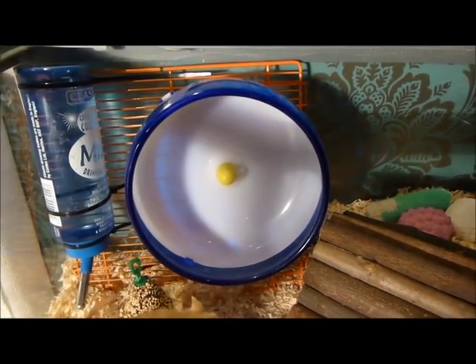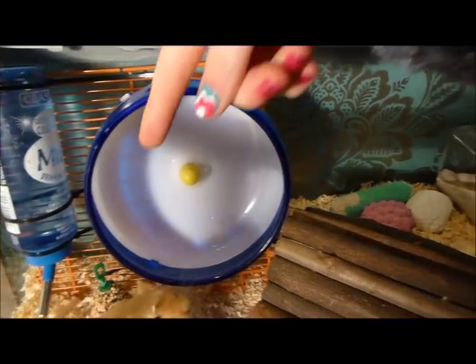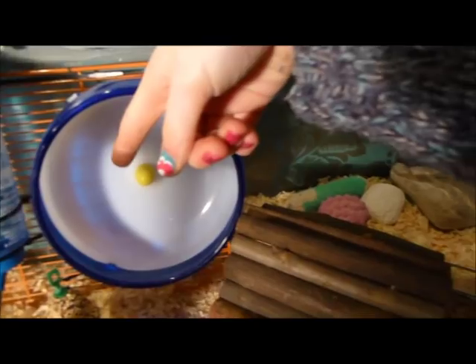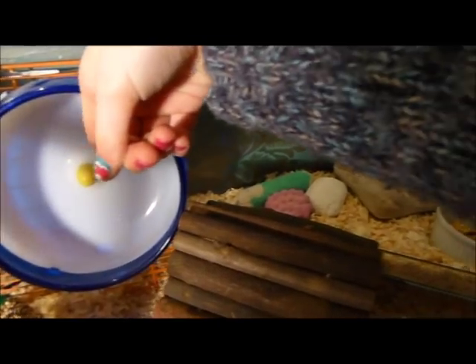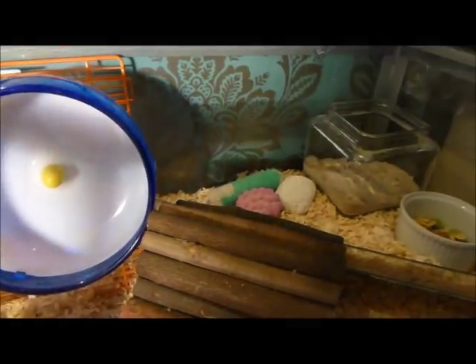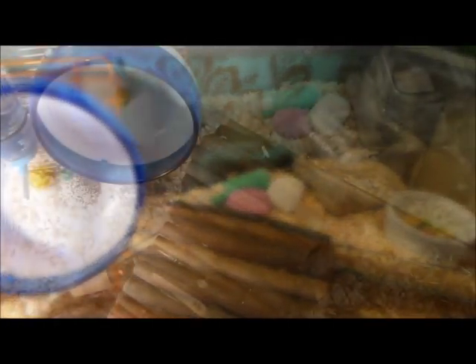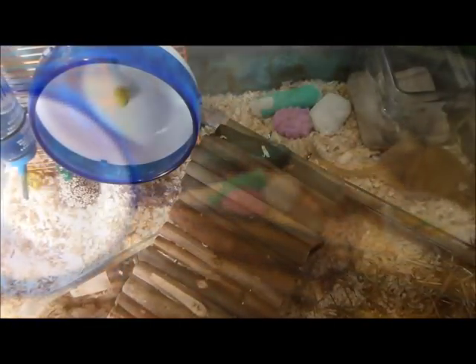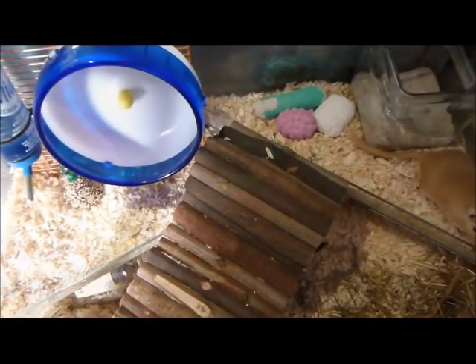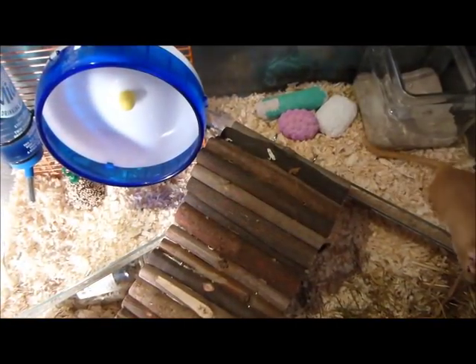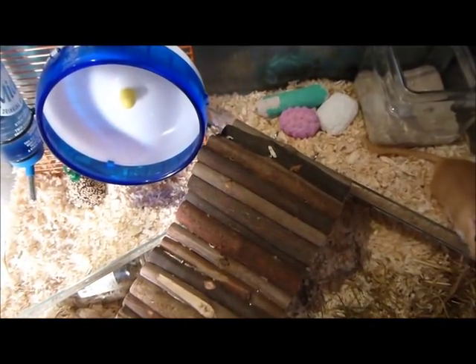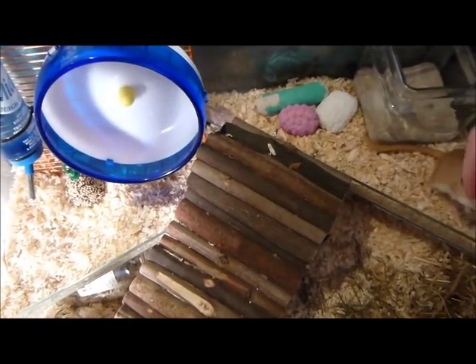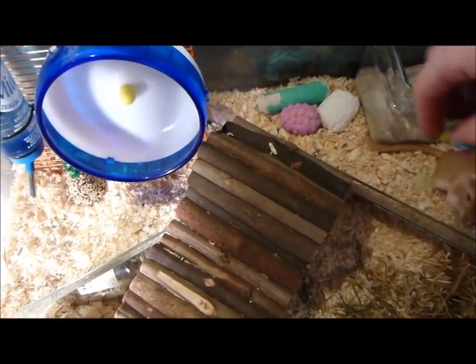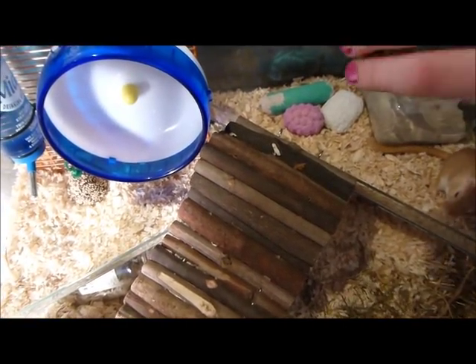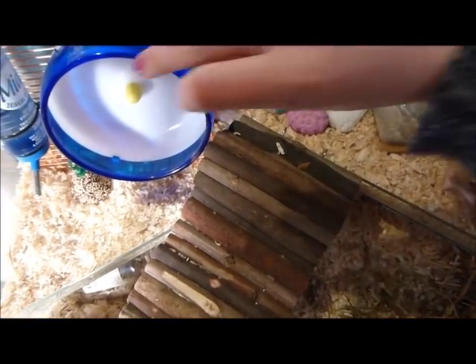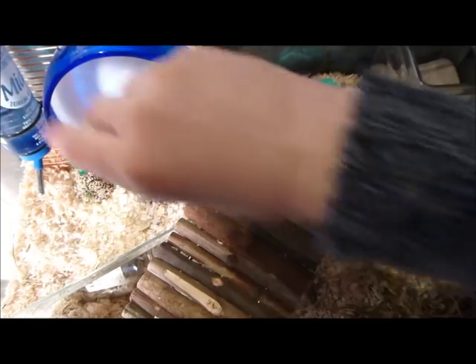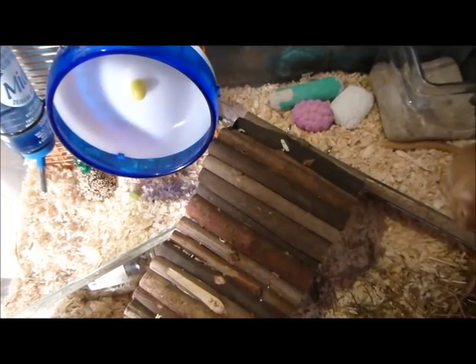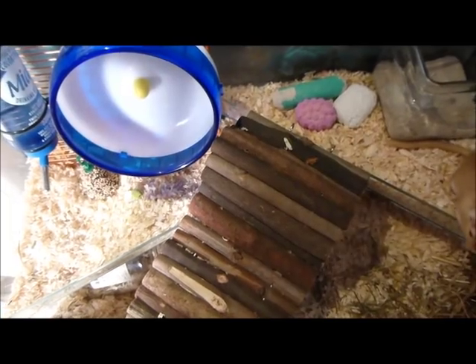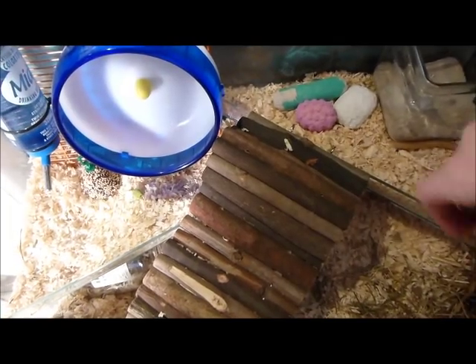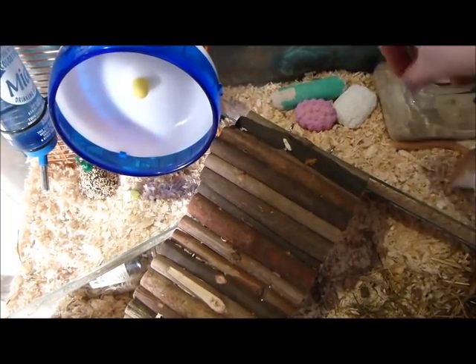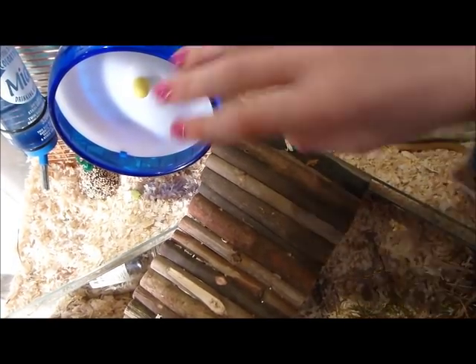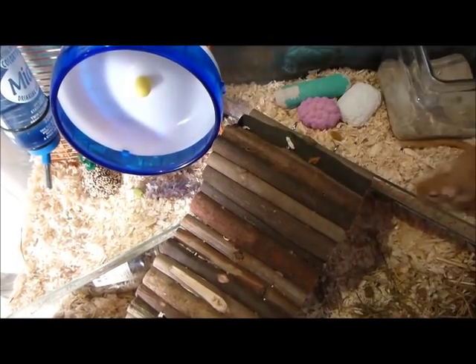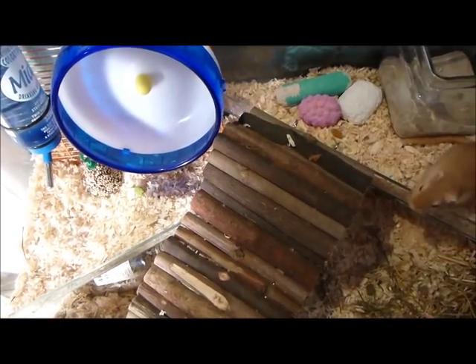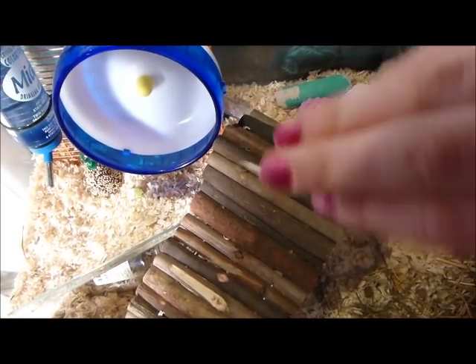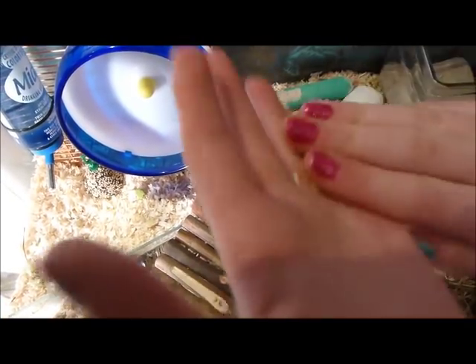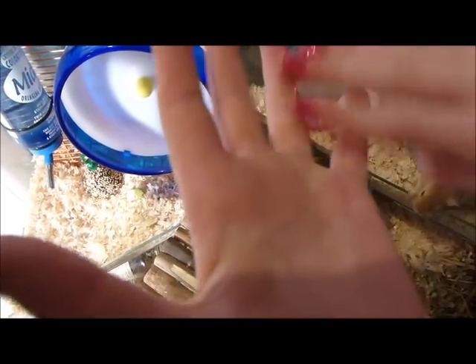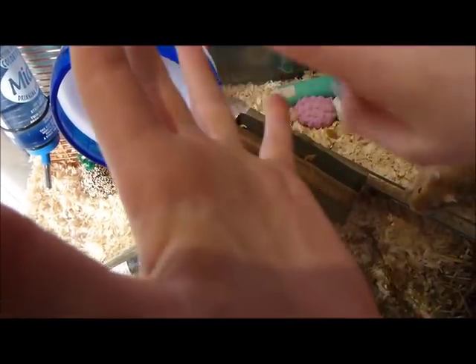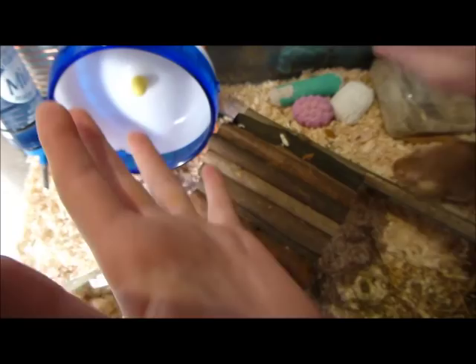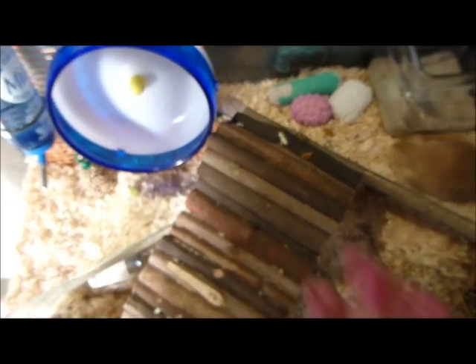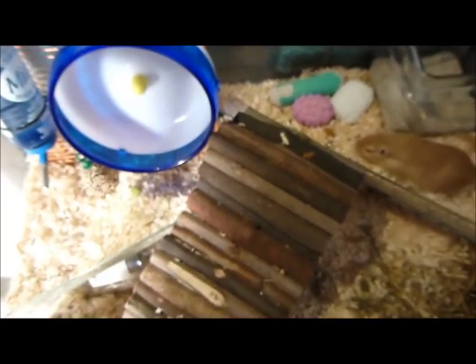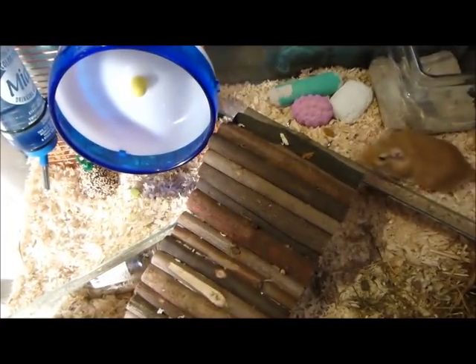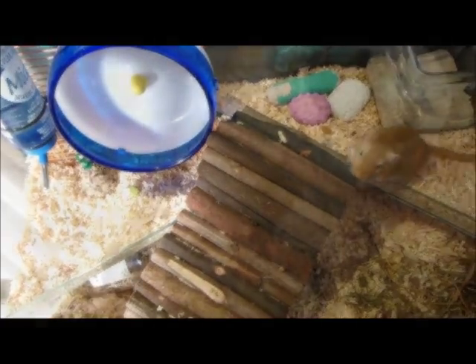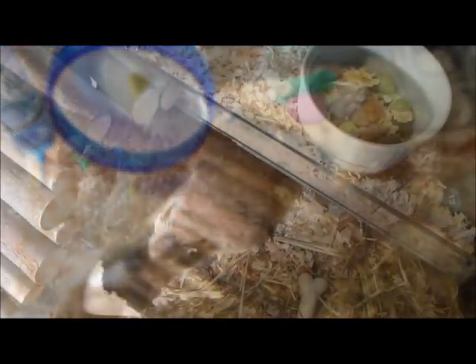Add a food bowl; however, if you choose, you may wish to scatter the food around the cage. This will stimulate your pet and encourage their wild side. Don't forget small treats such as sea bells or milky bones — they are great for their teeth.